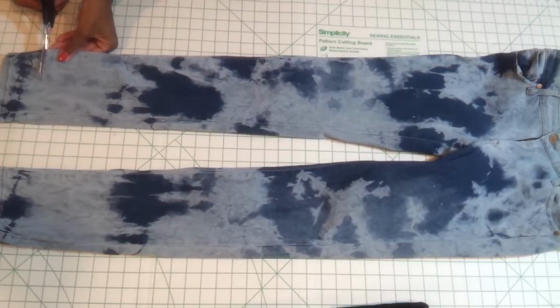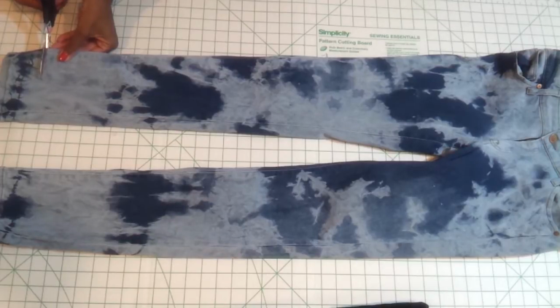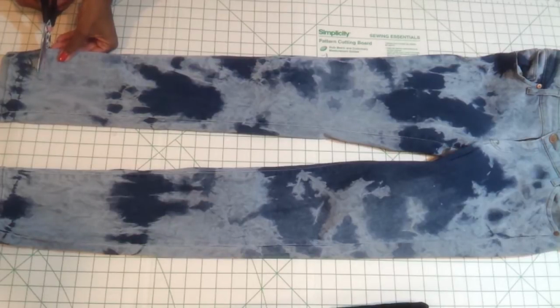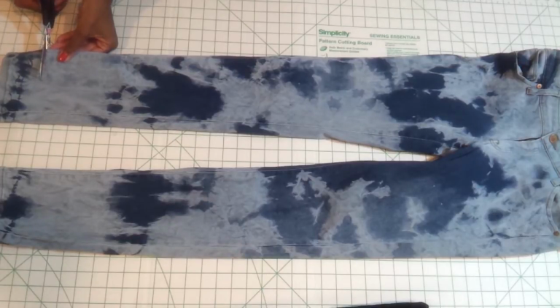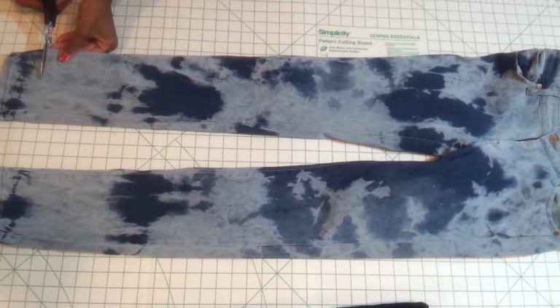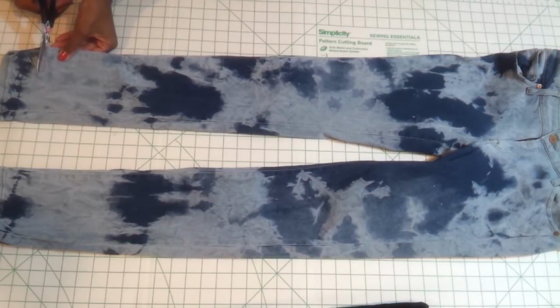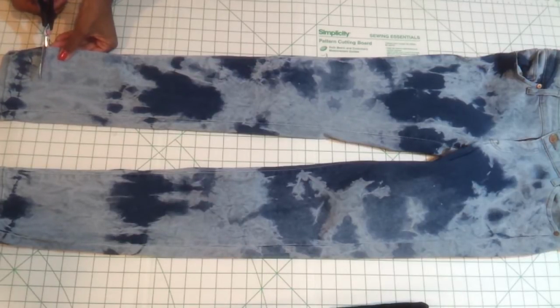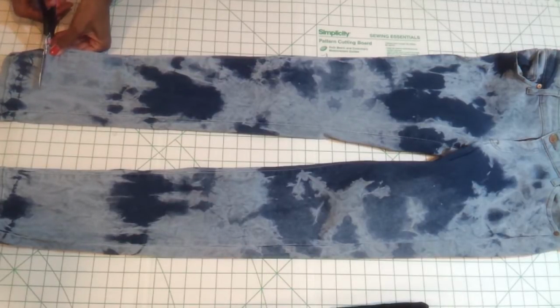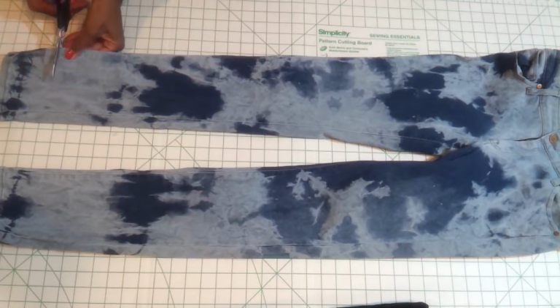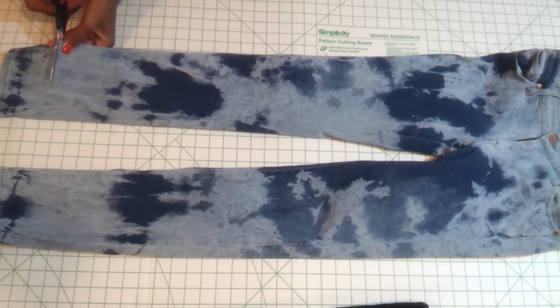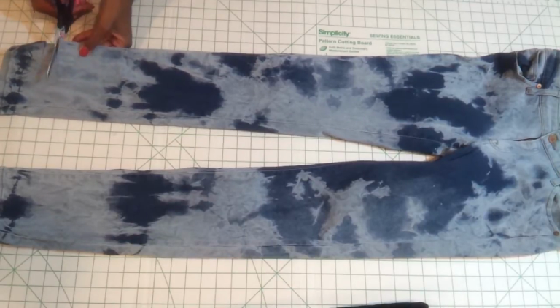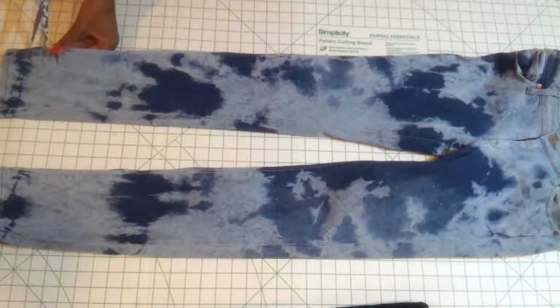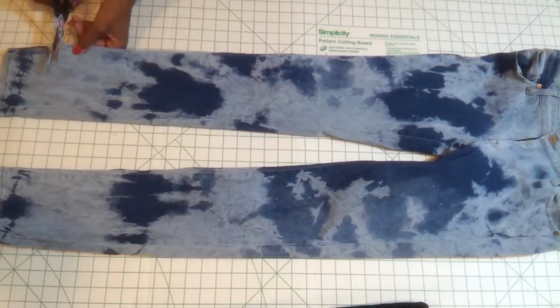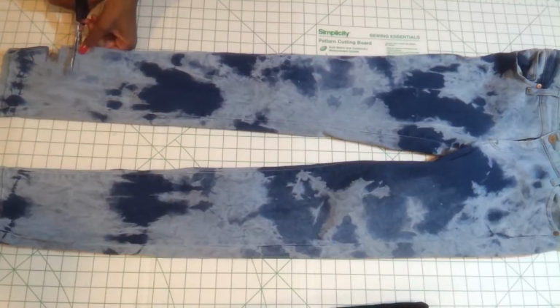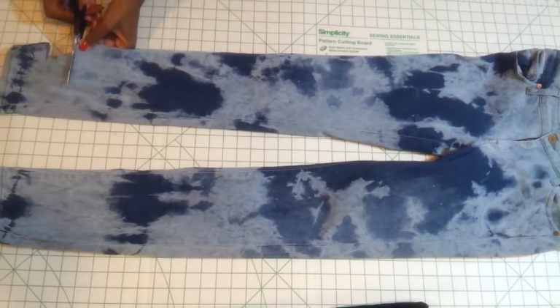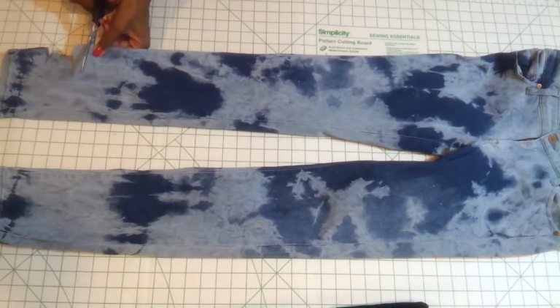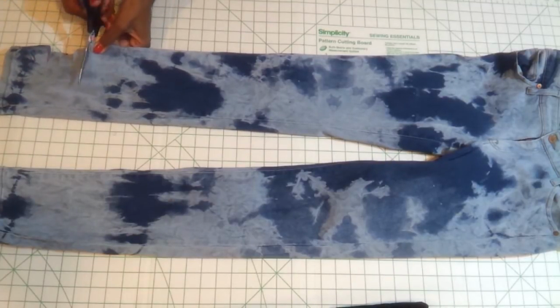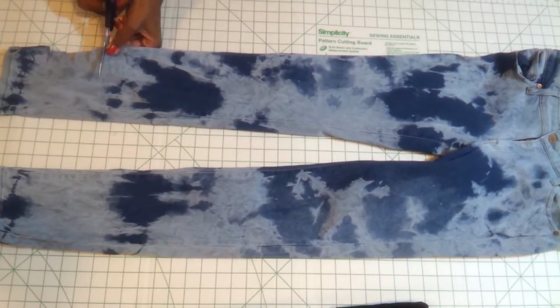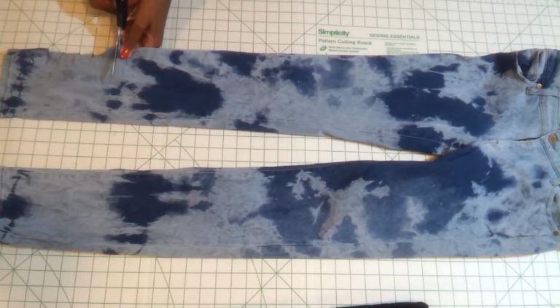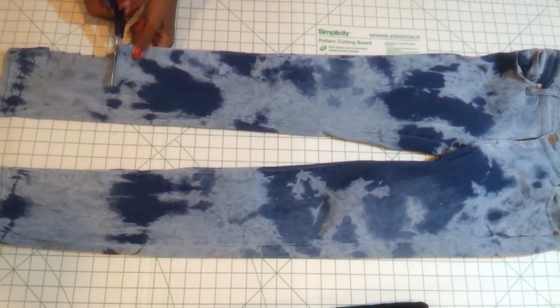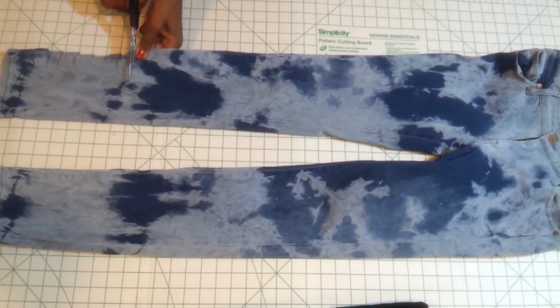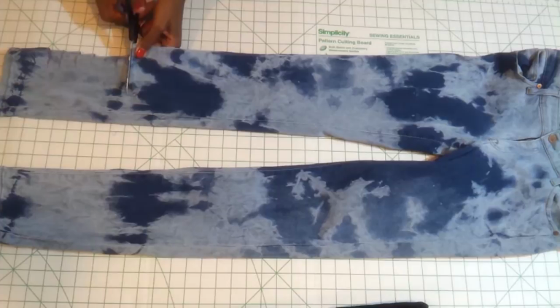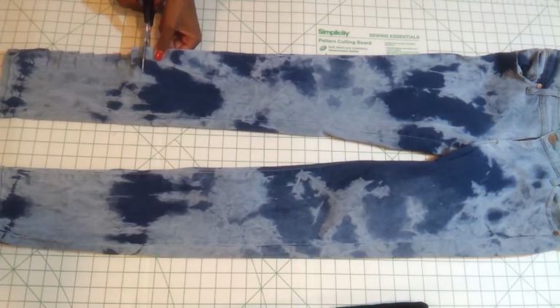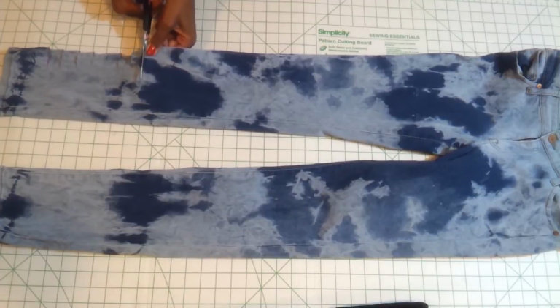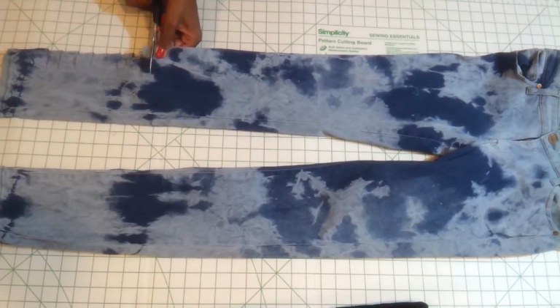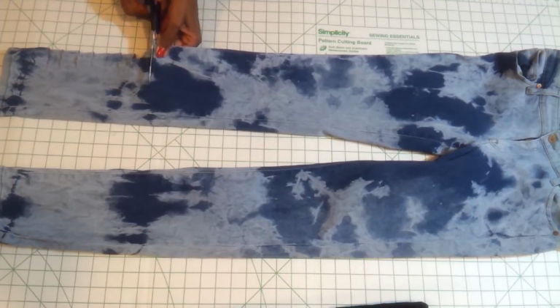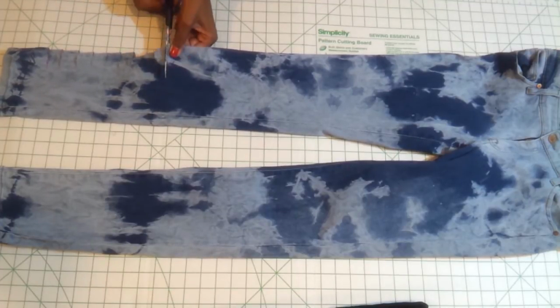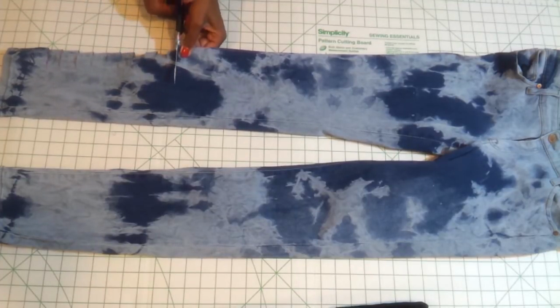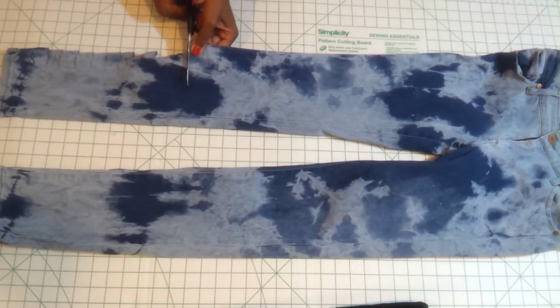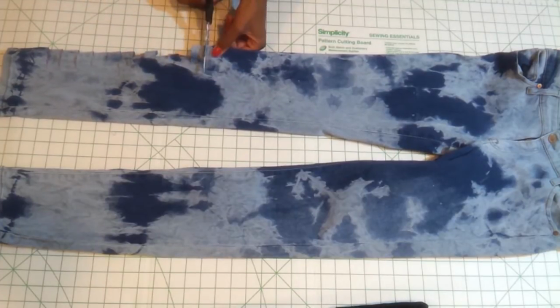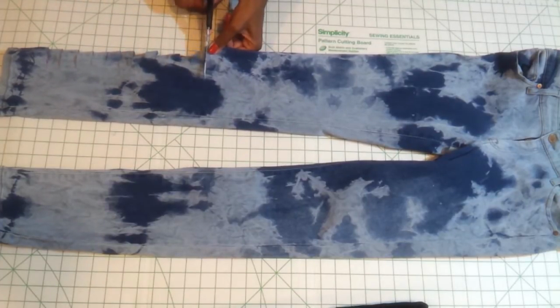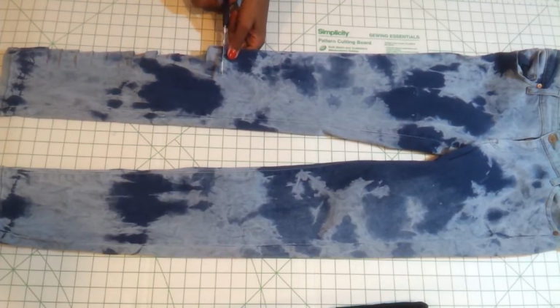All I'm going to do is just cut different size cuts, some larger, some smaller than others, but you just want to cut all the way down that side seam of the leg since these are going to be kind of frayed on the side of the leg.